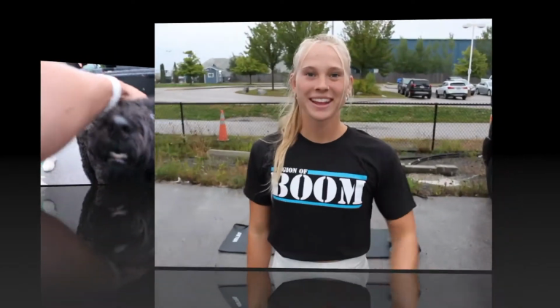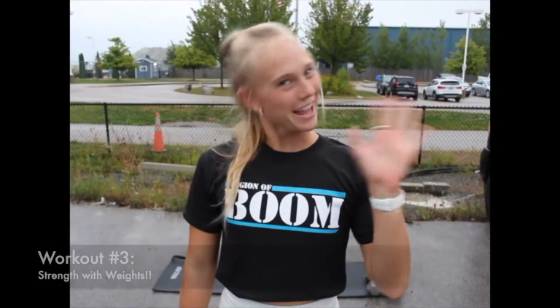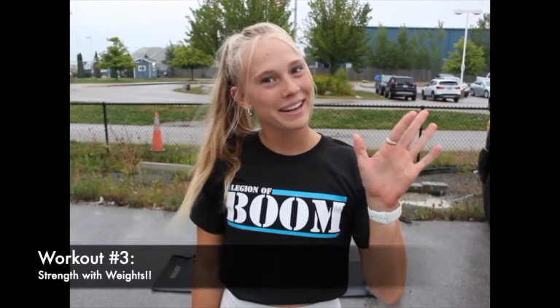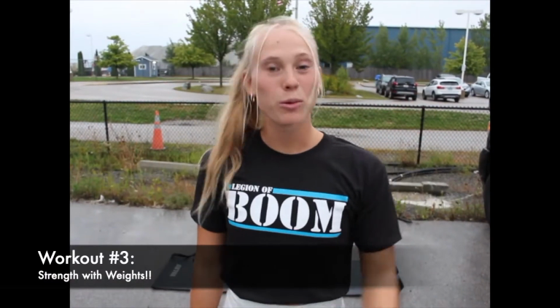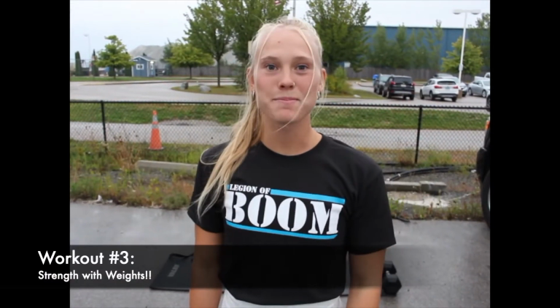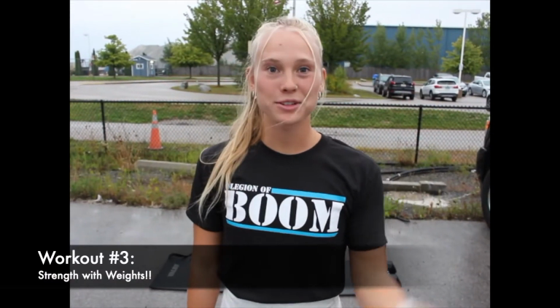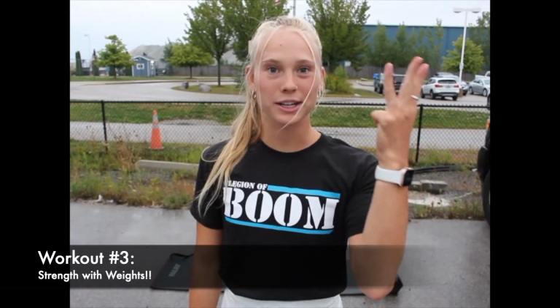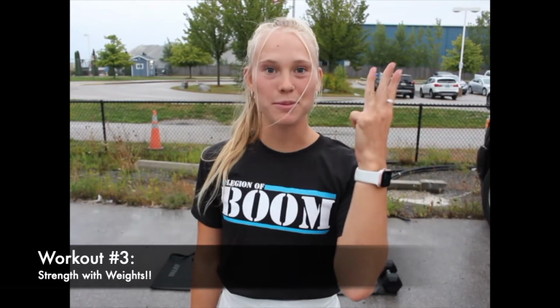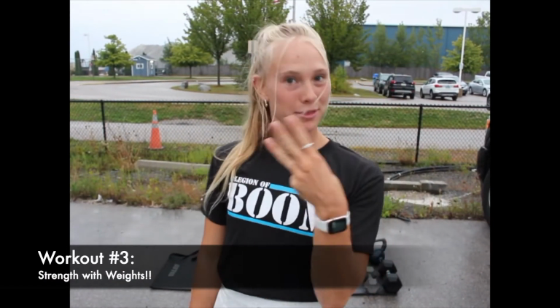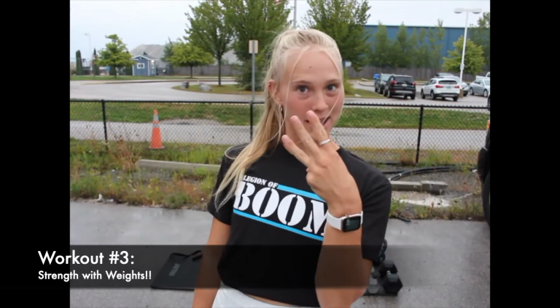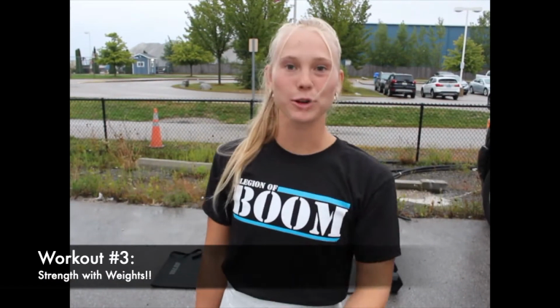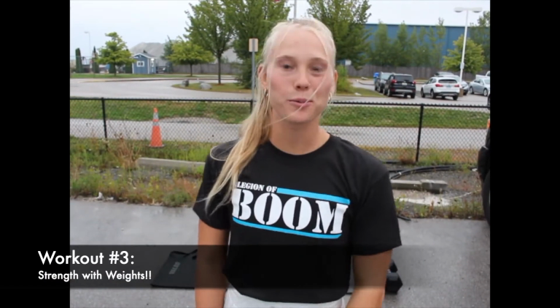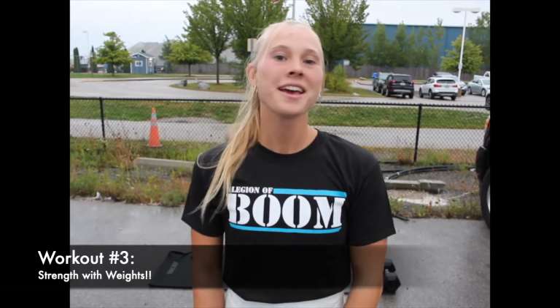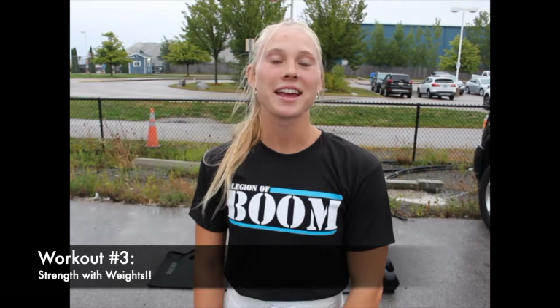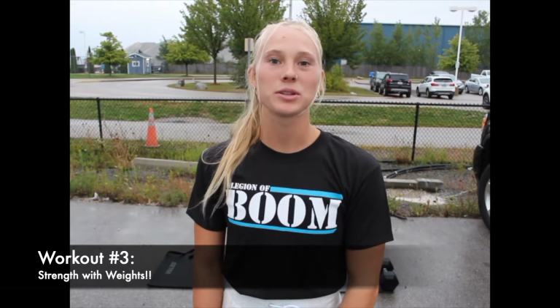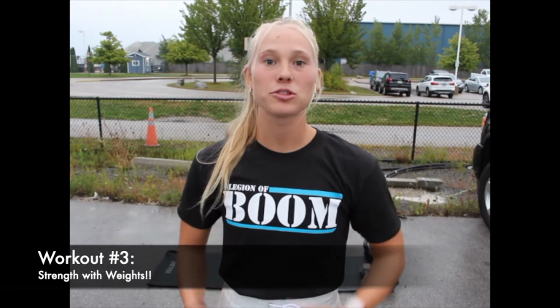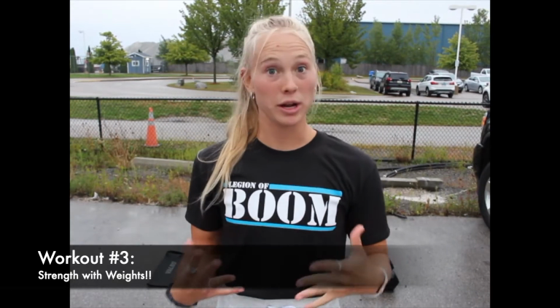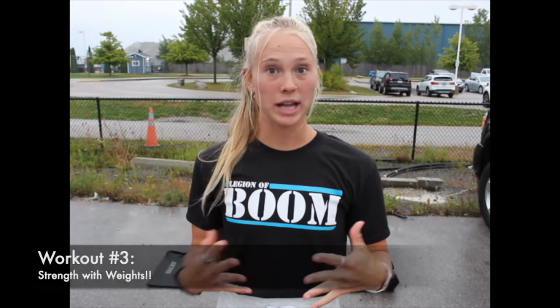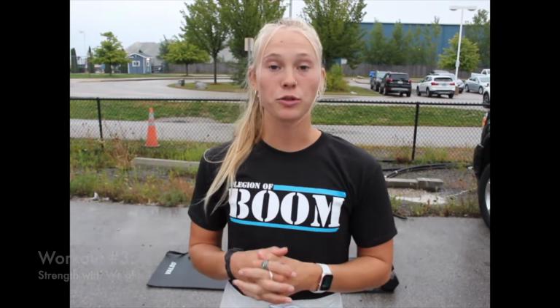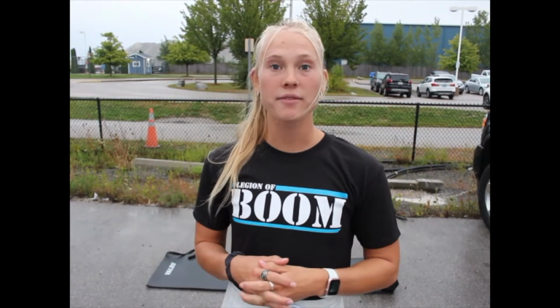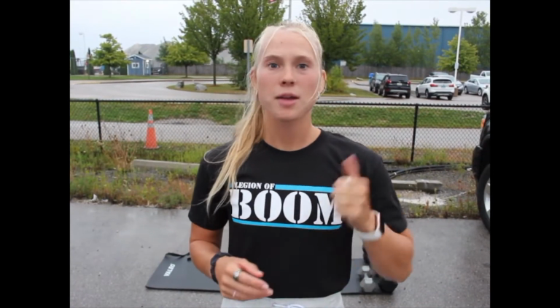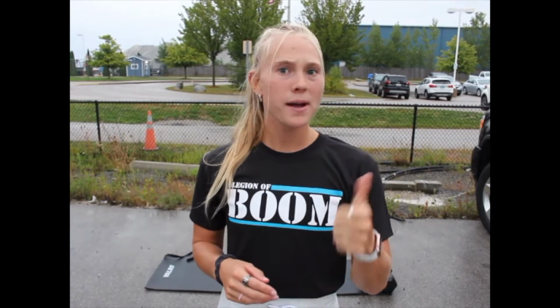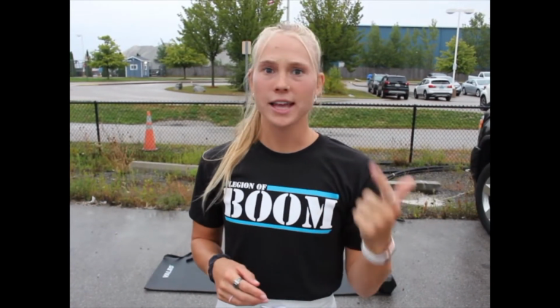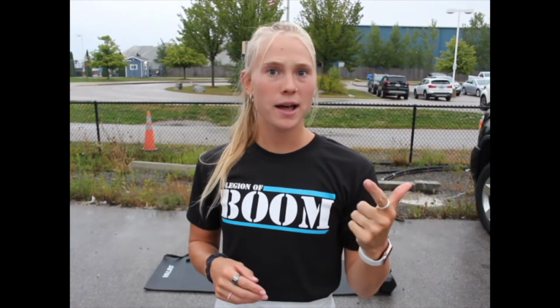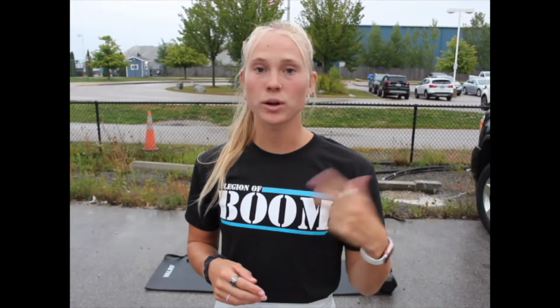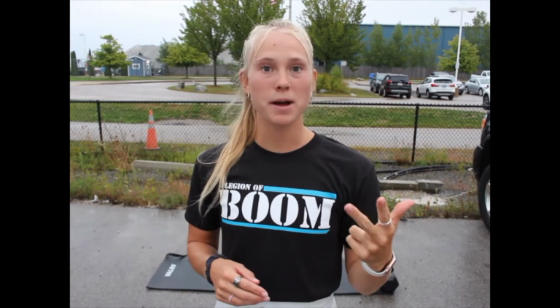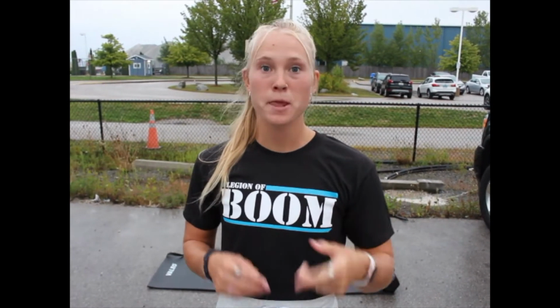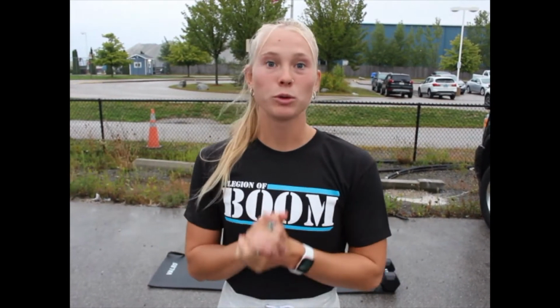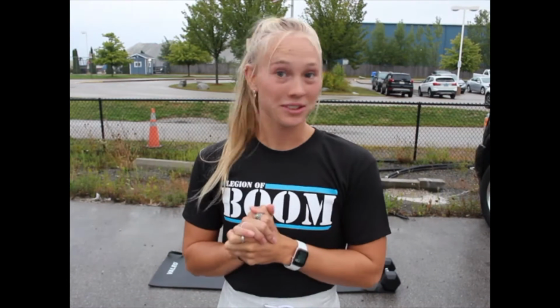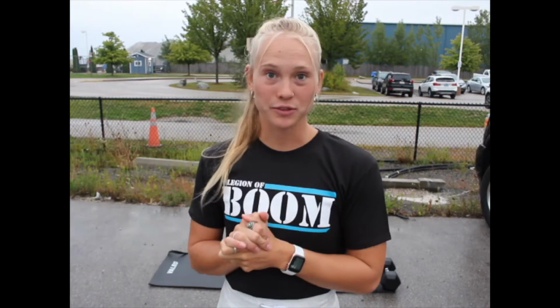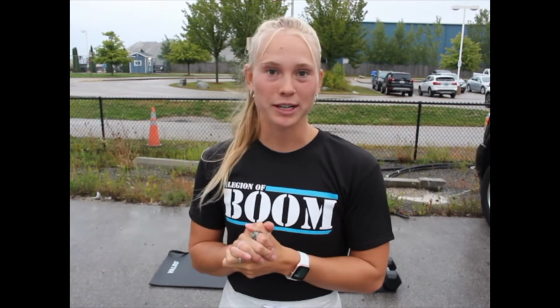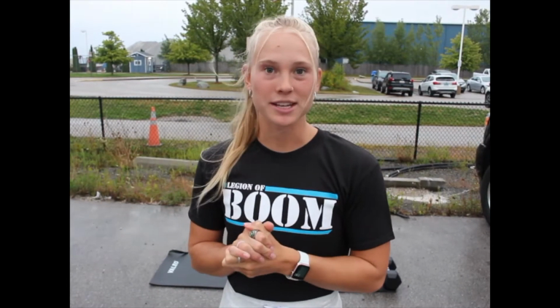Hi everybody, welcome back to workout number three for week one. Today is going to be a strength workout, so if you have a barbell, a kettlebell, or a dumbbell, we will be using those for the workout today.